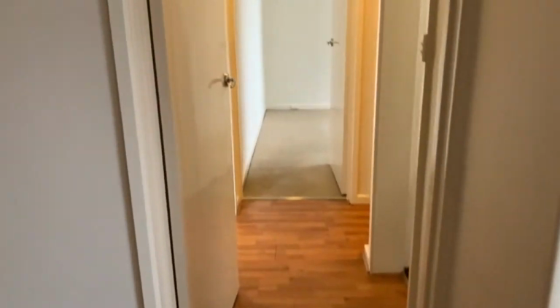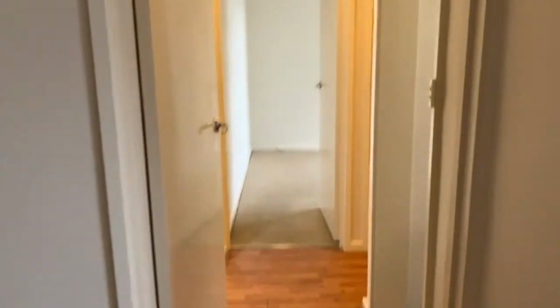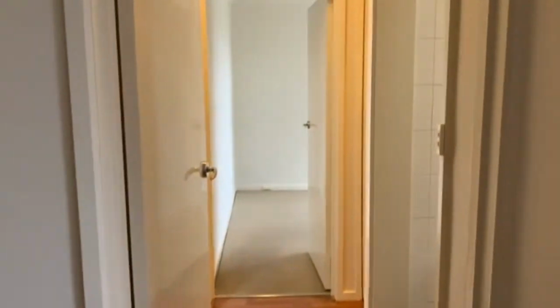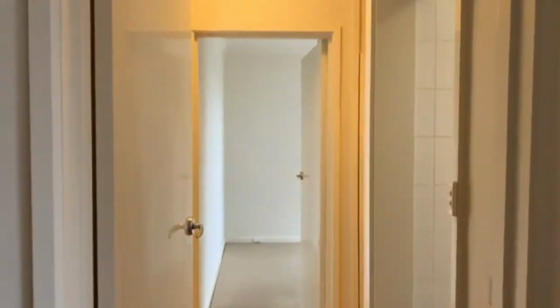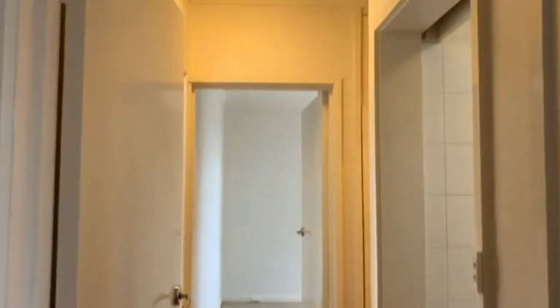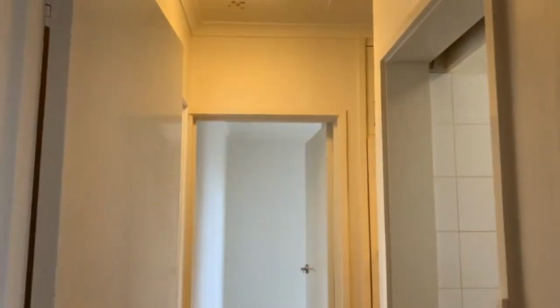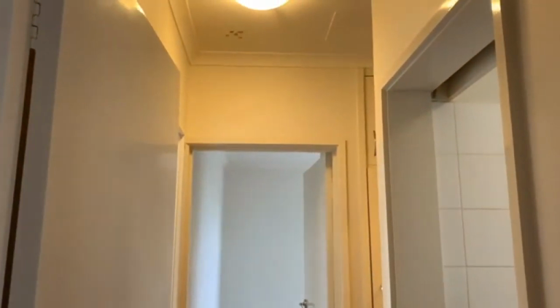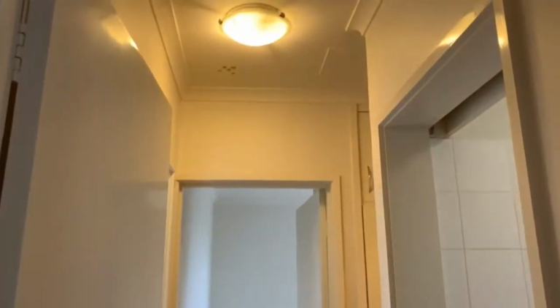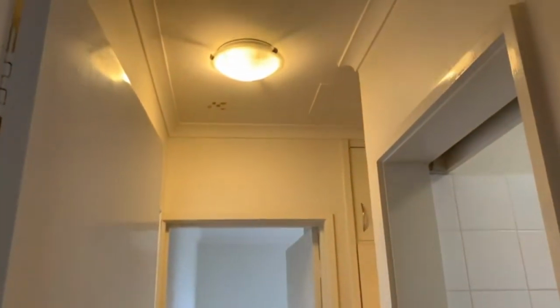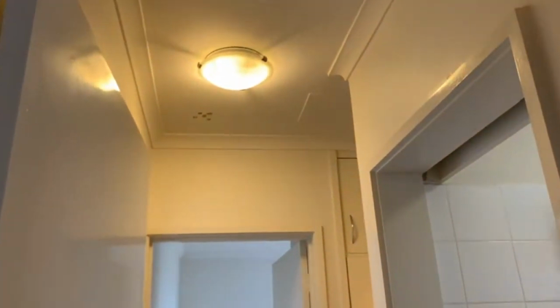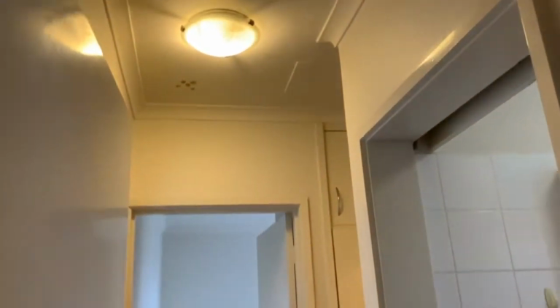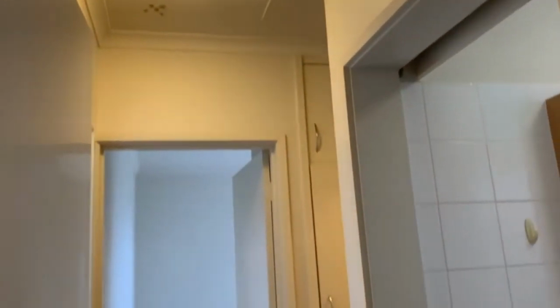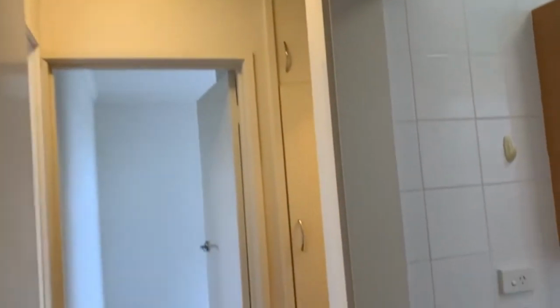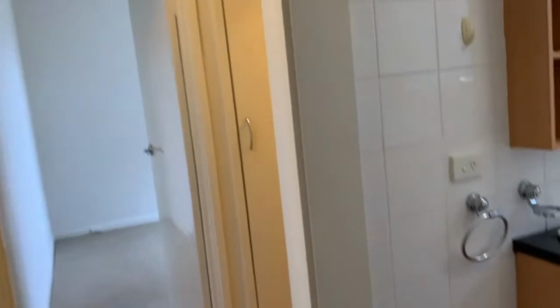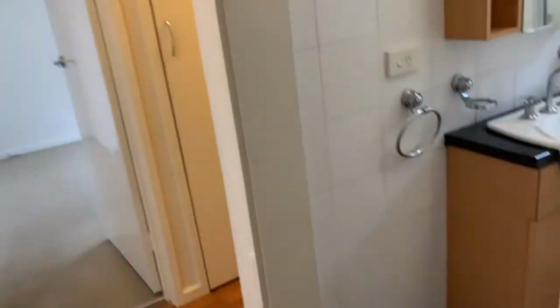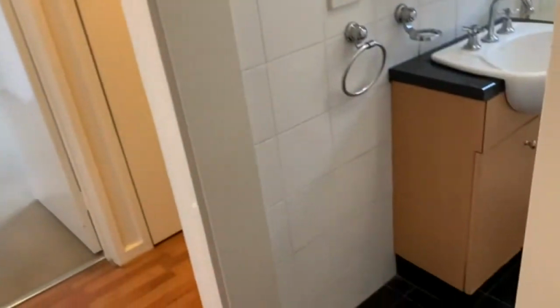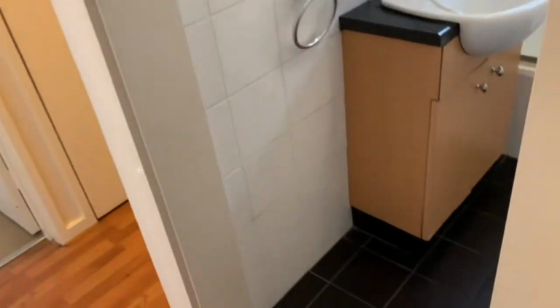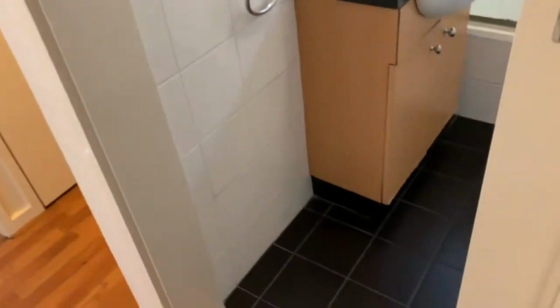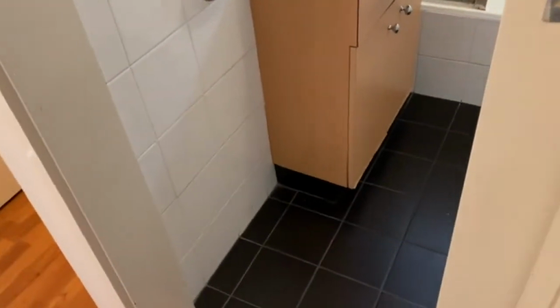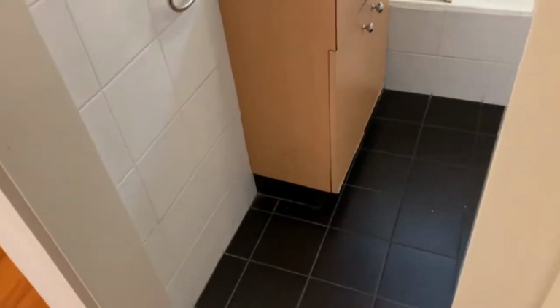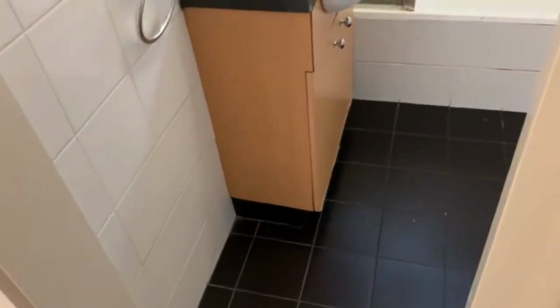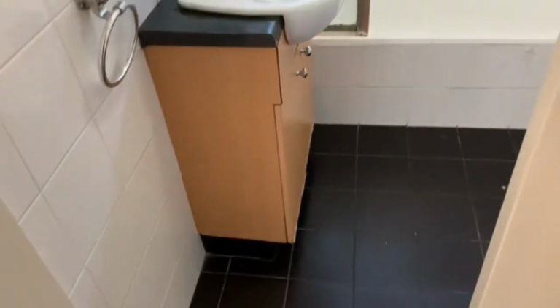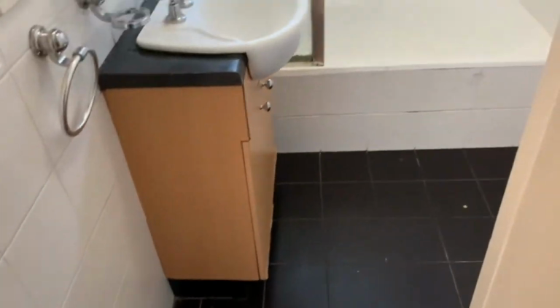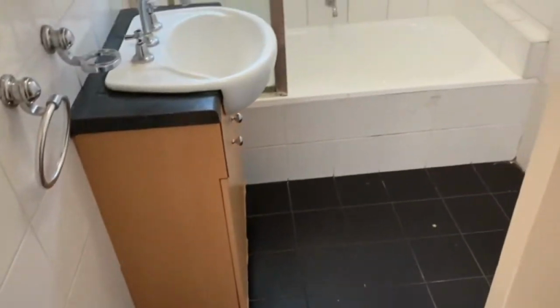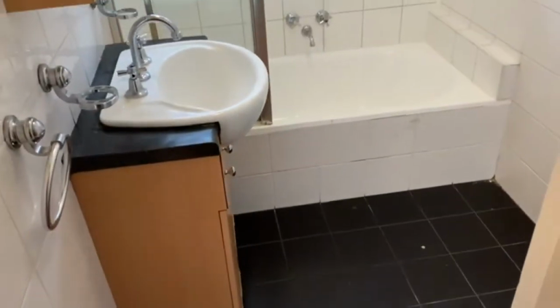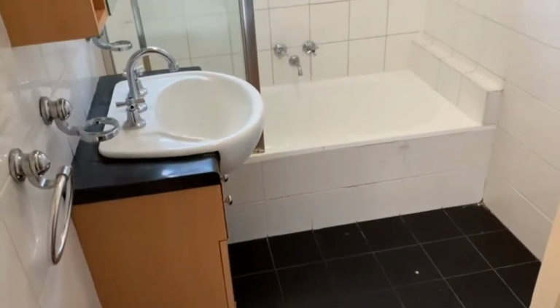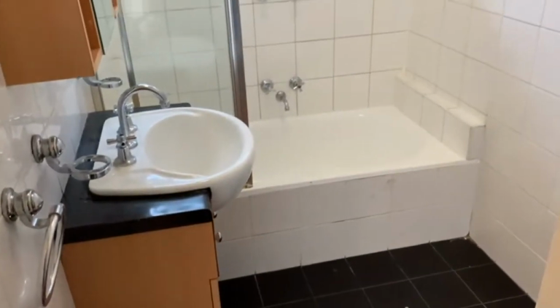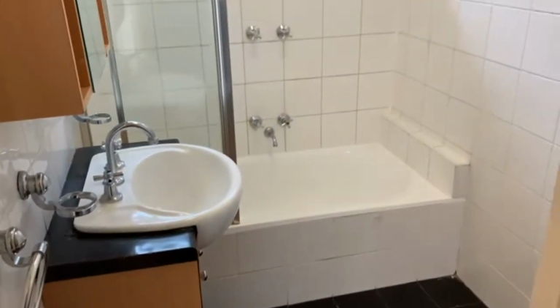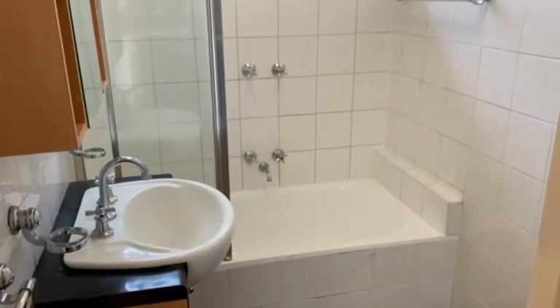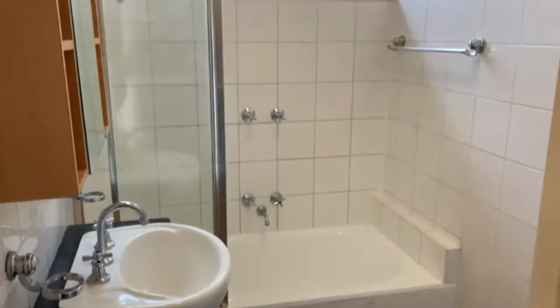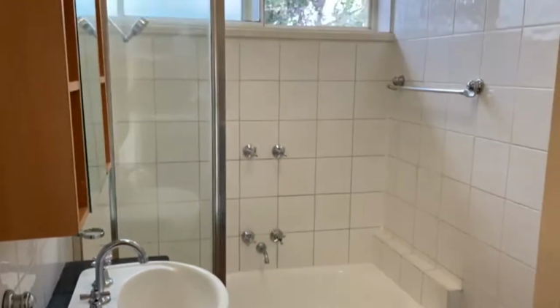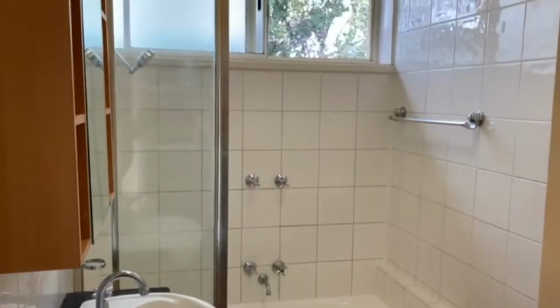Off the lounge we have a hallway which provides access to the bathroom. The bathroom has a basin and vanity as well as a shower over bath.